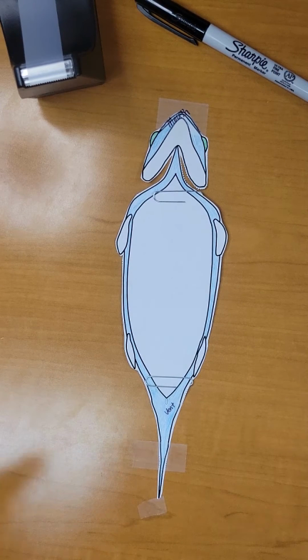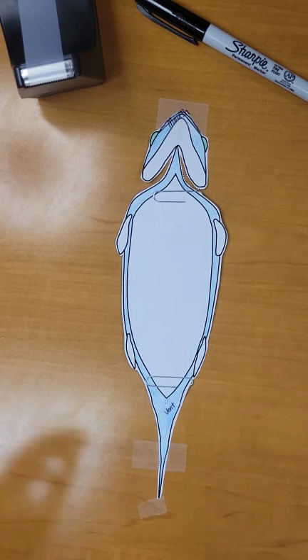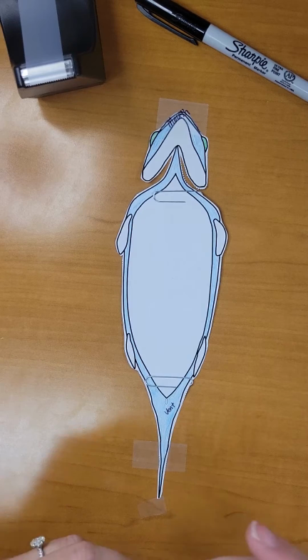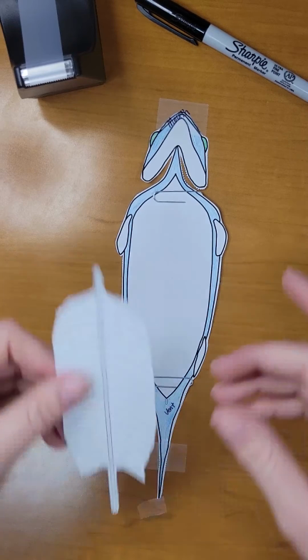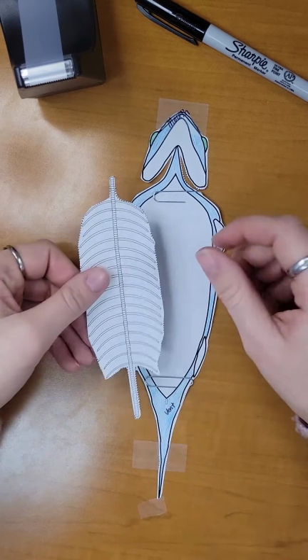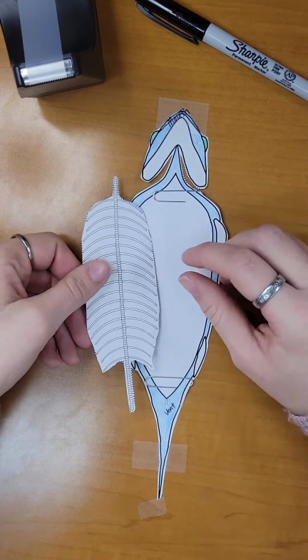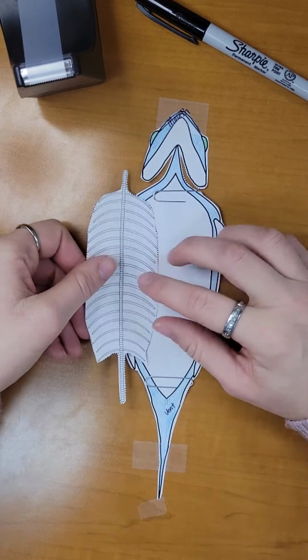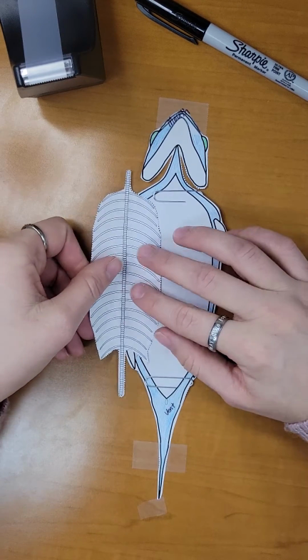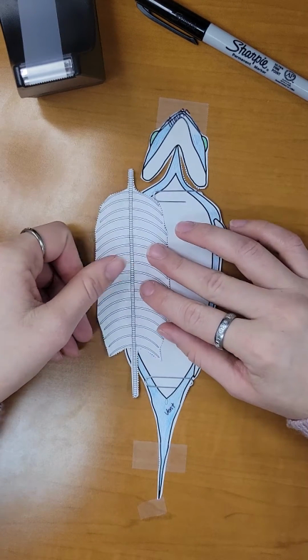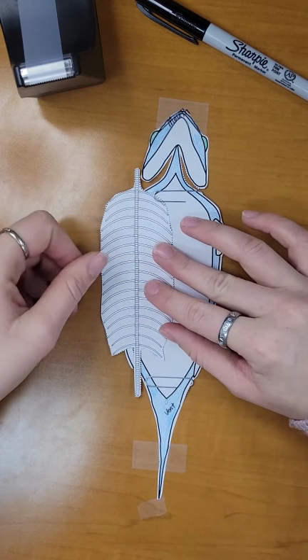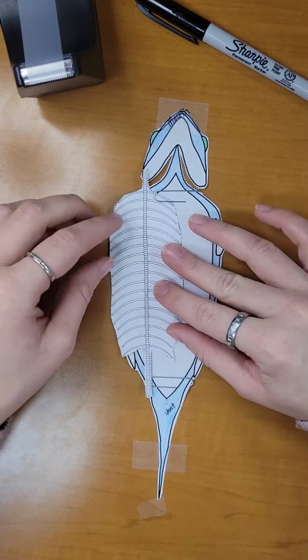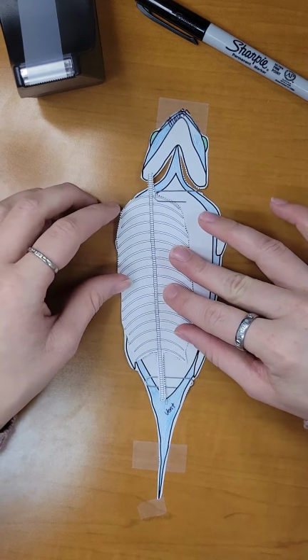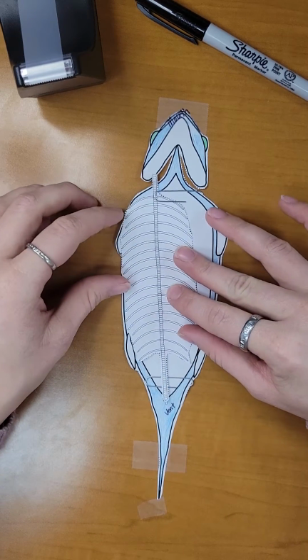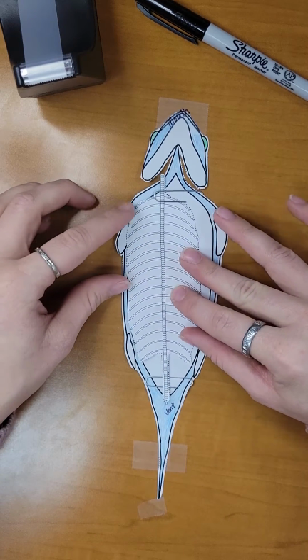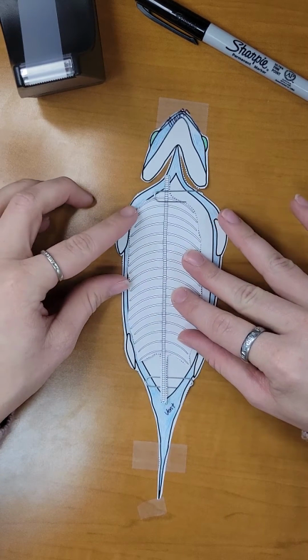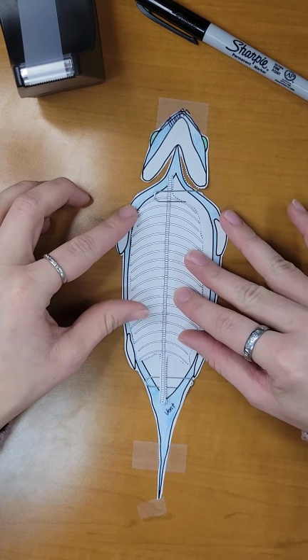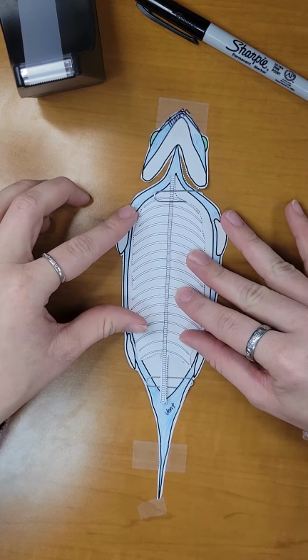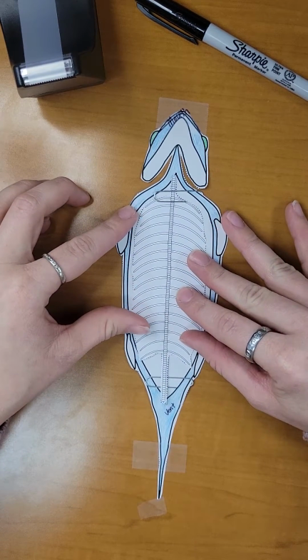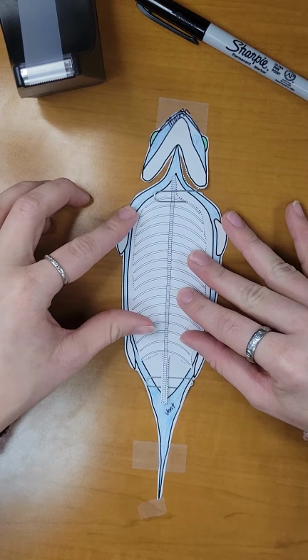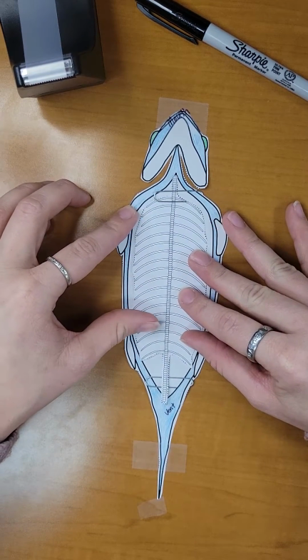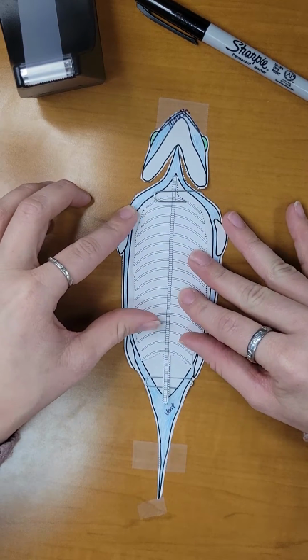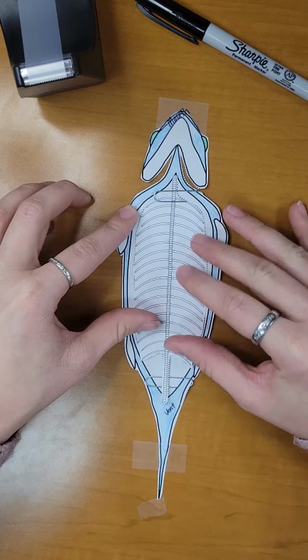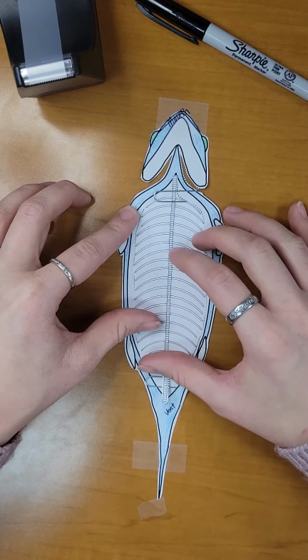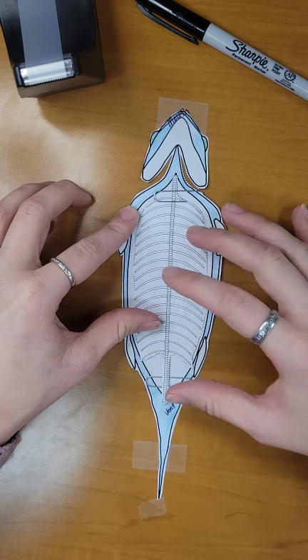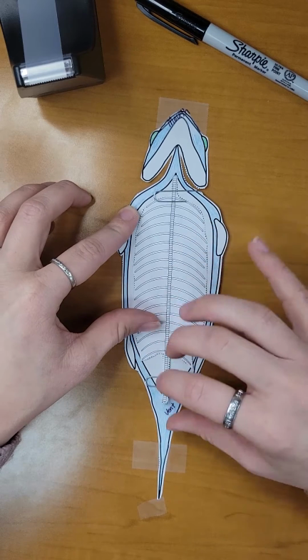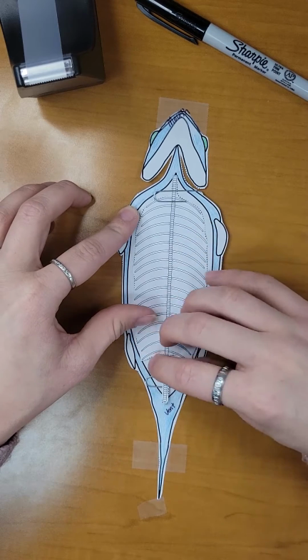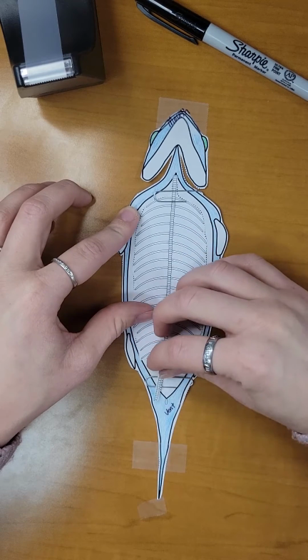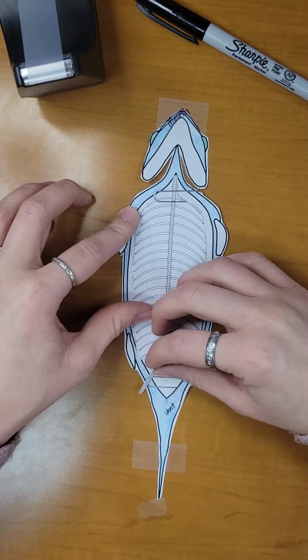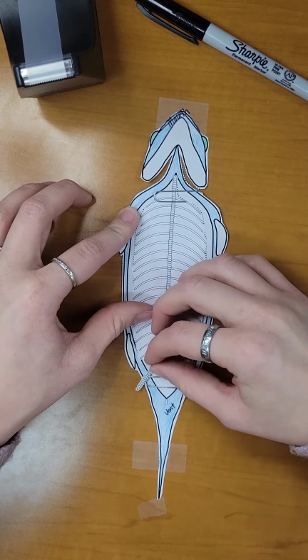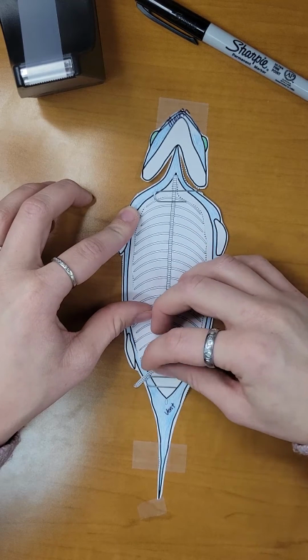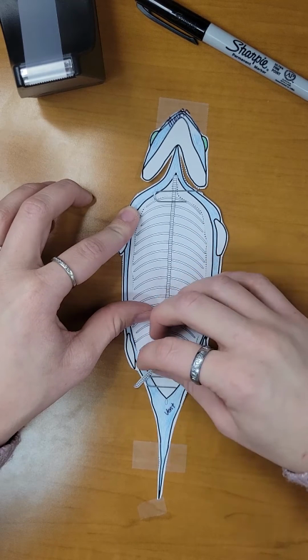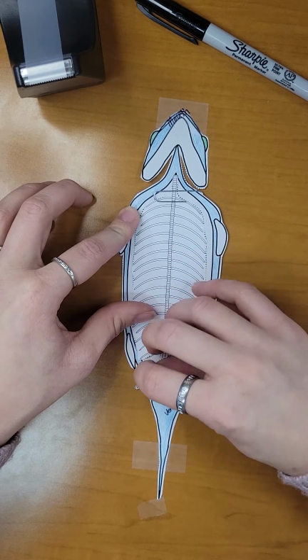We will start by taking our vertebrae and rib cage and placing it carefully into the body of the fish, using the paper clips to hold it in place.